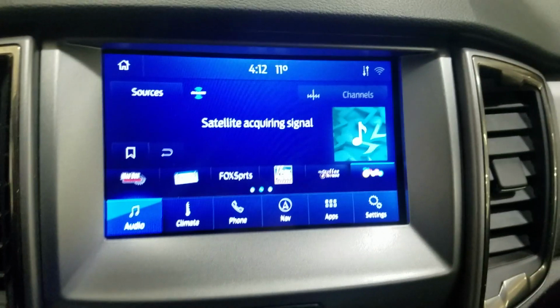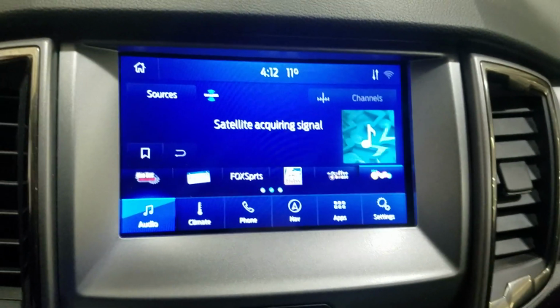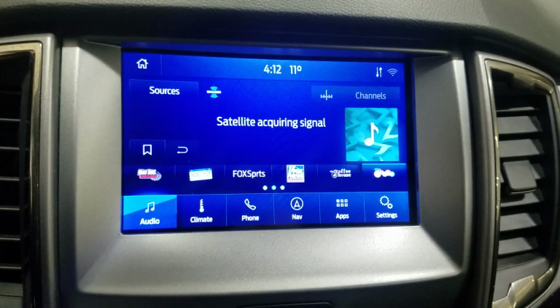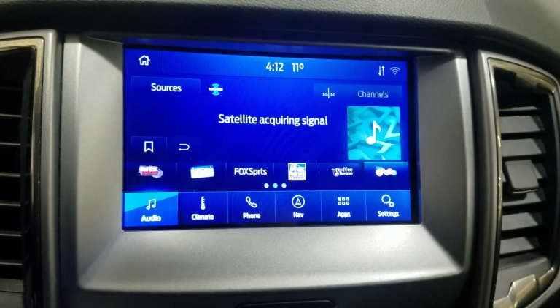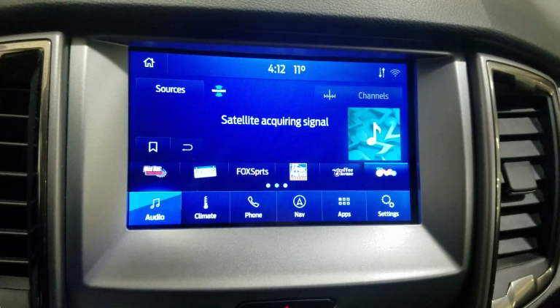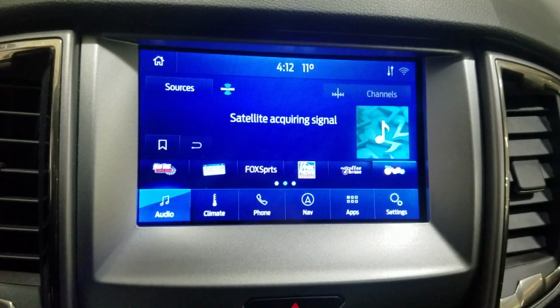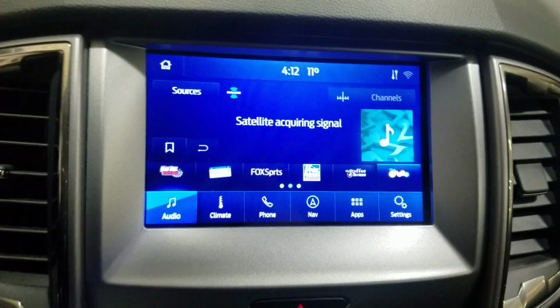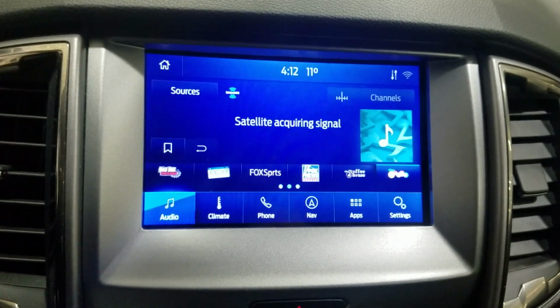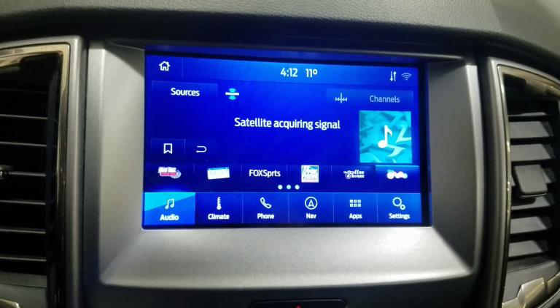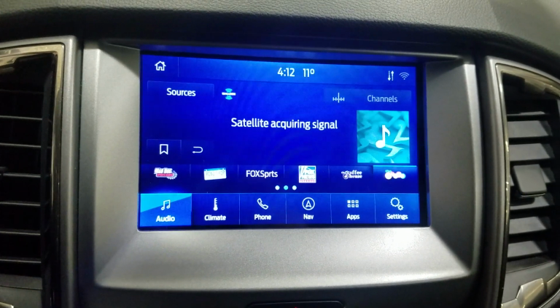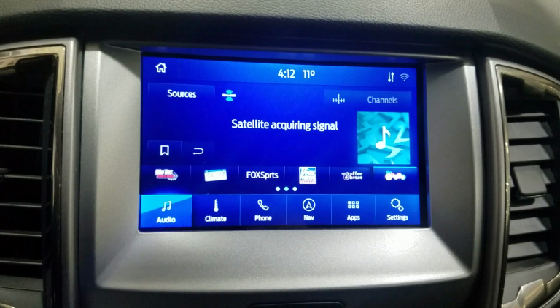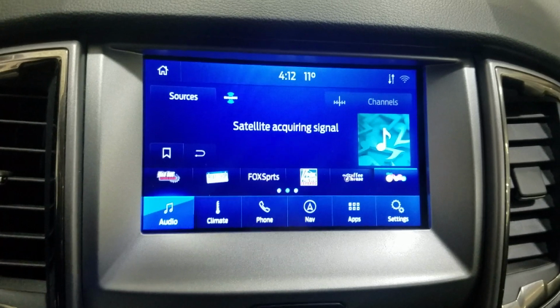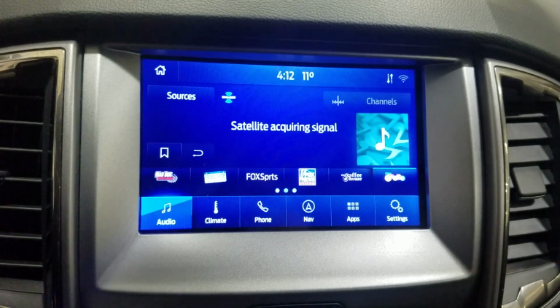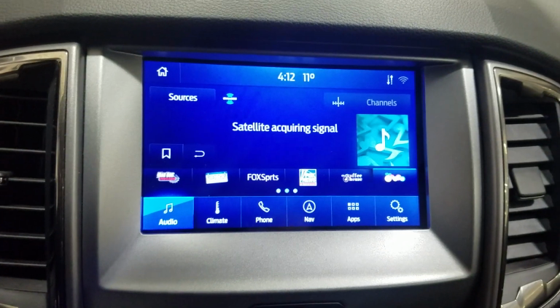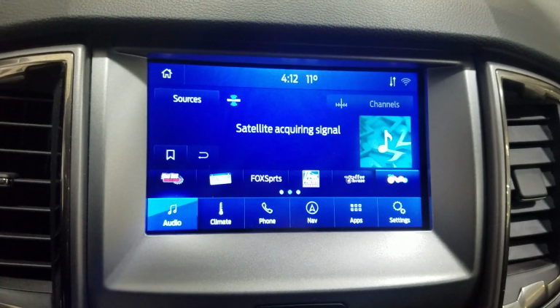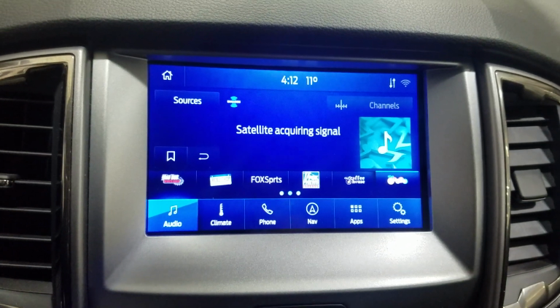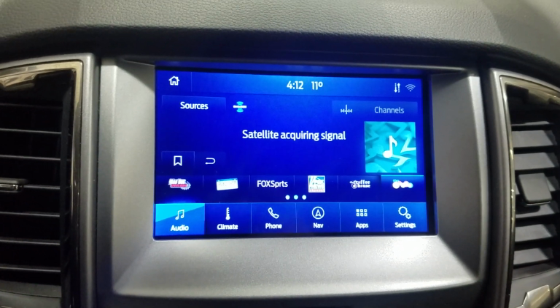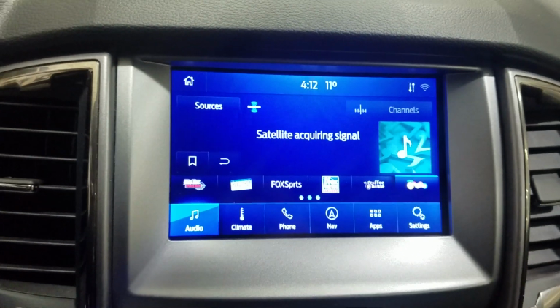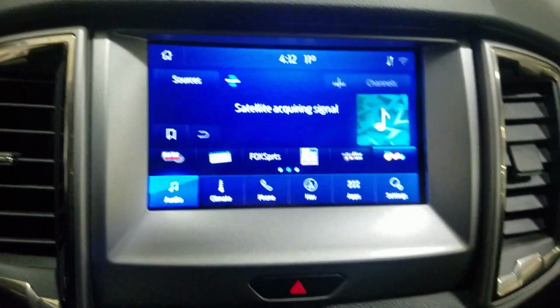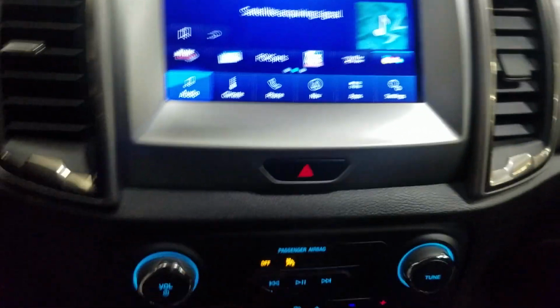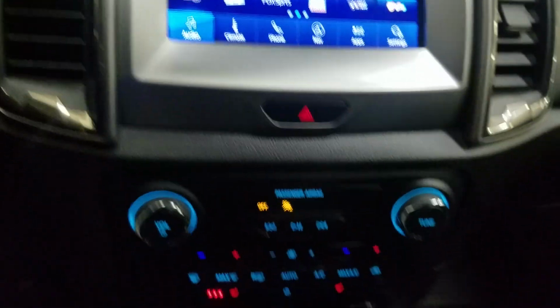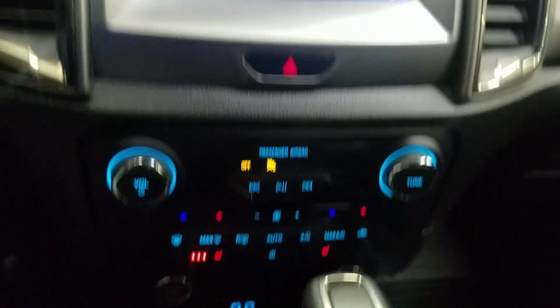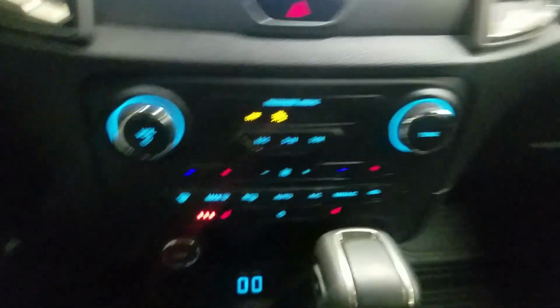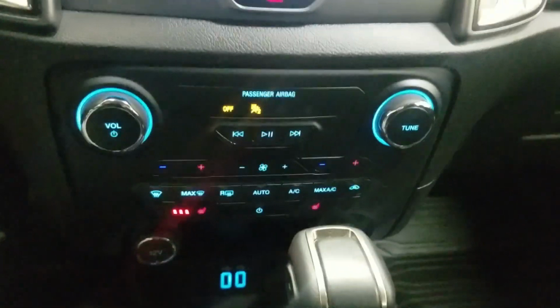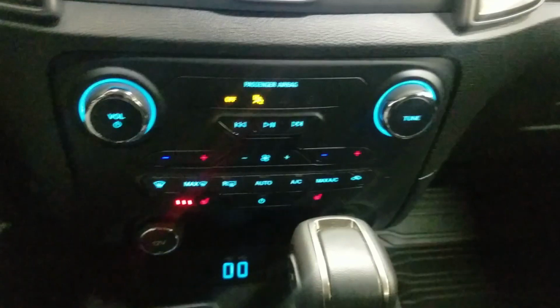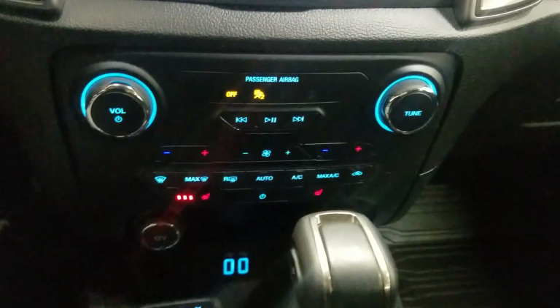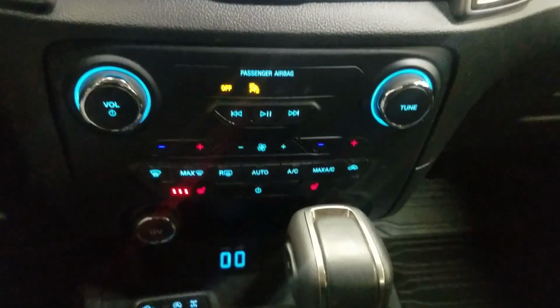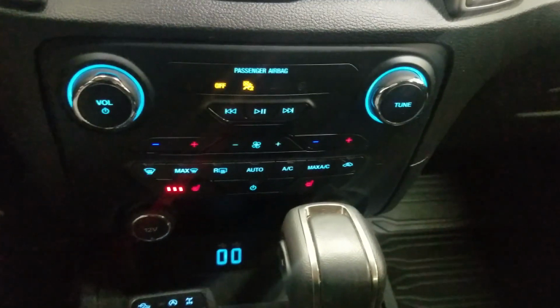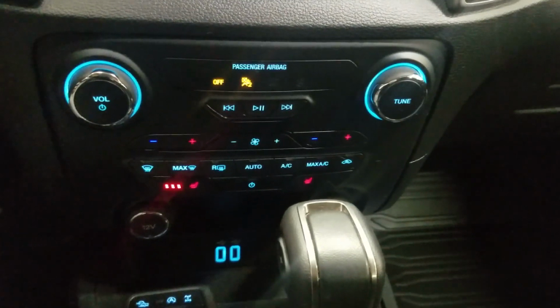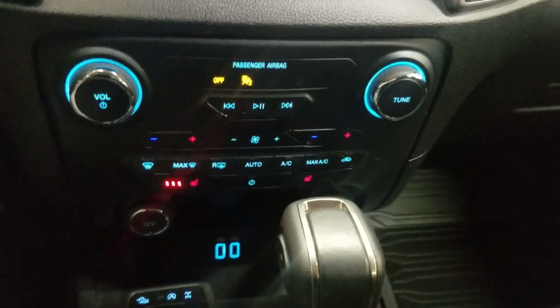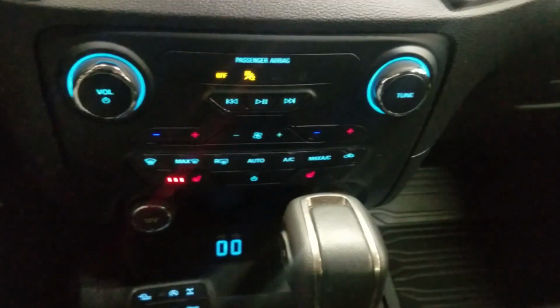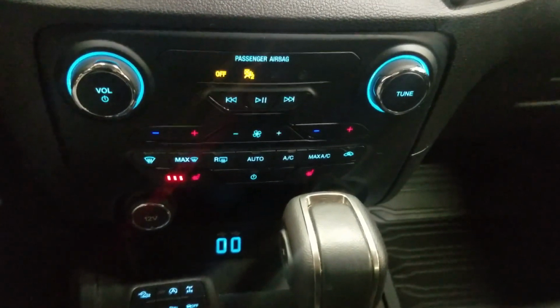Over our center console face you'll see options available, such as audio, climate, phone integration, navigation, applications, and settings. Just below is our climate control area, which provides air conditioning and heating for the entire cabin, and alongside that, a heated seat.